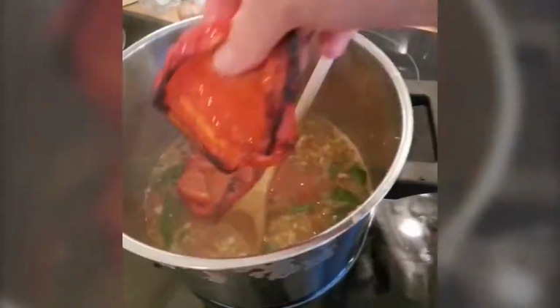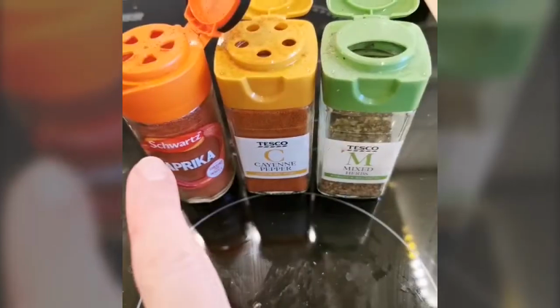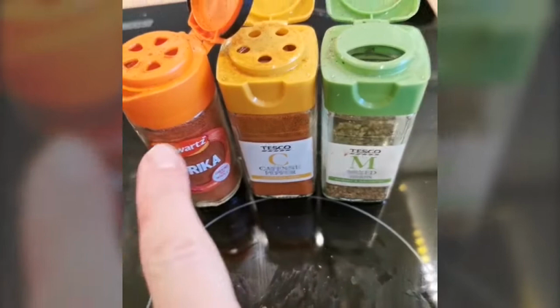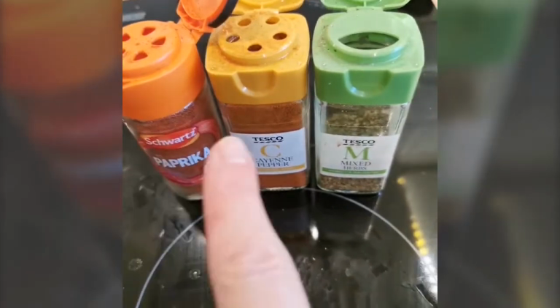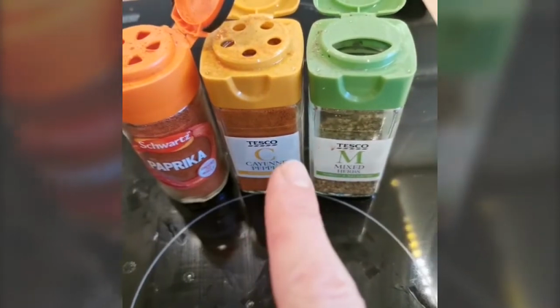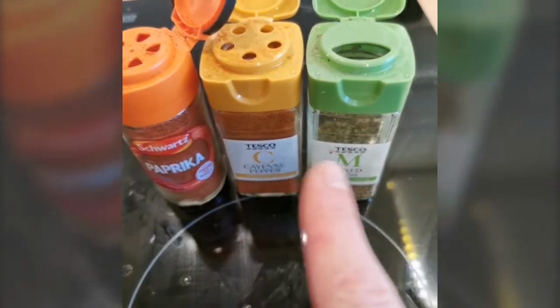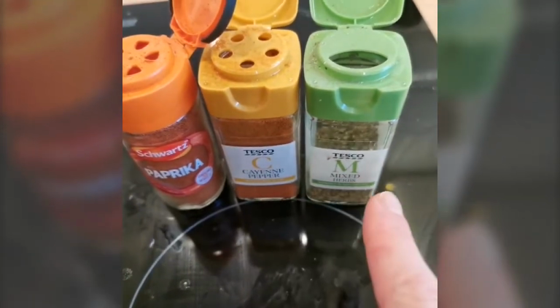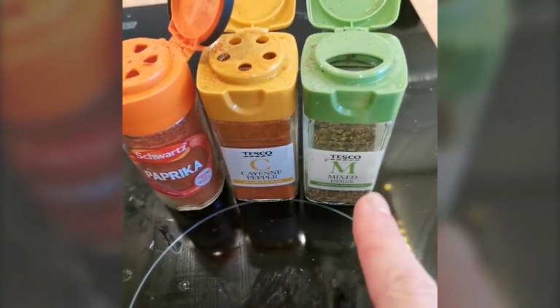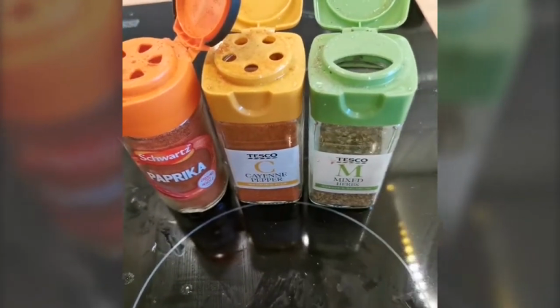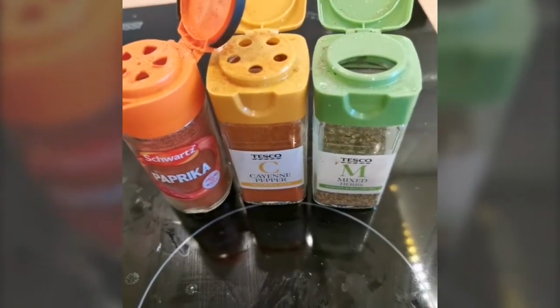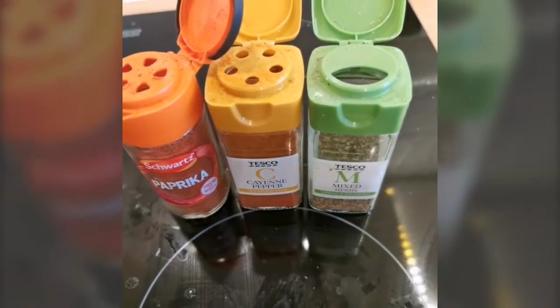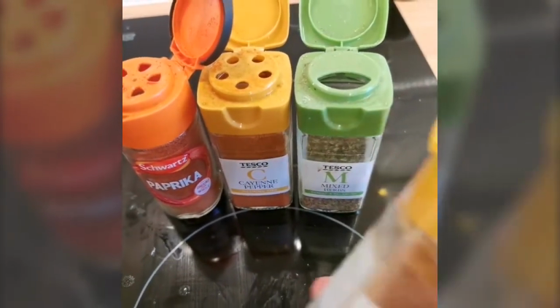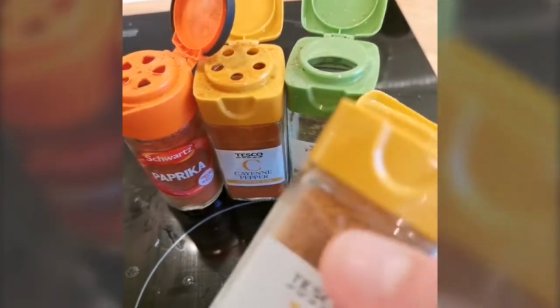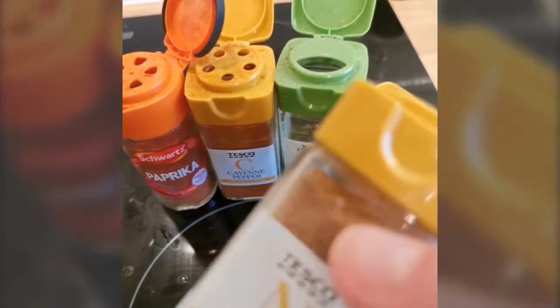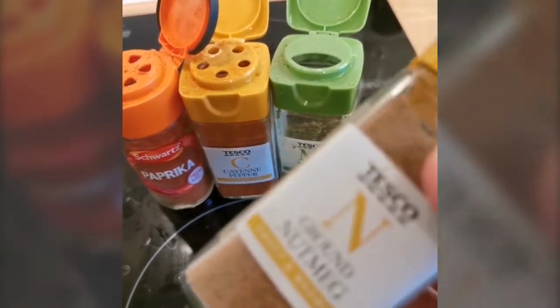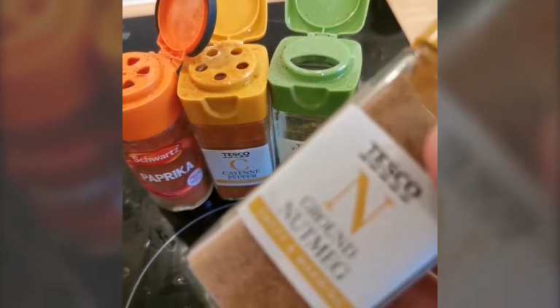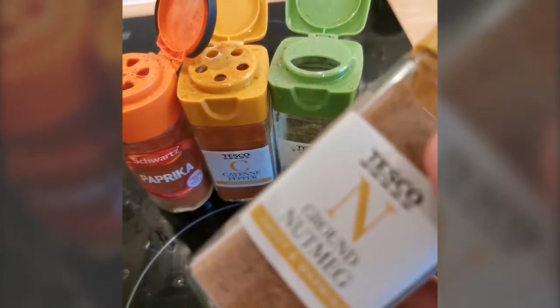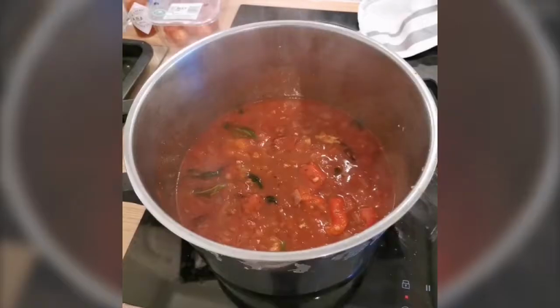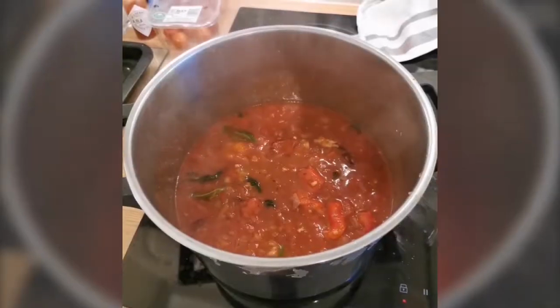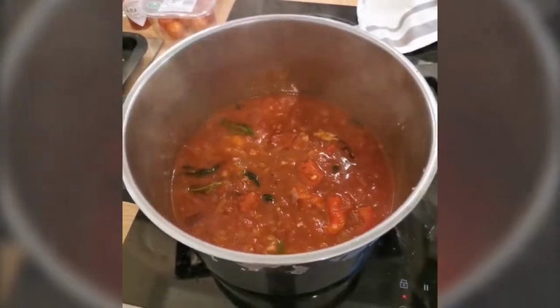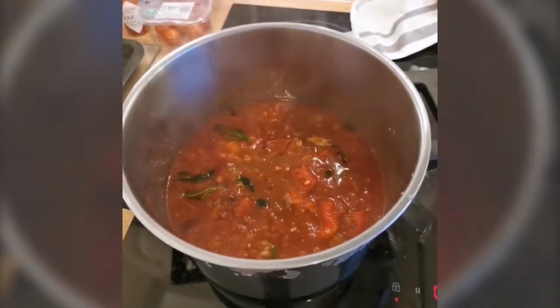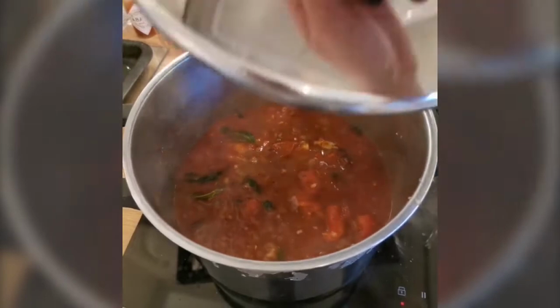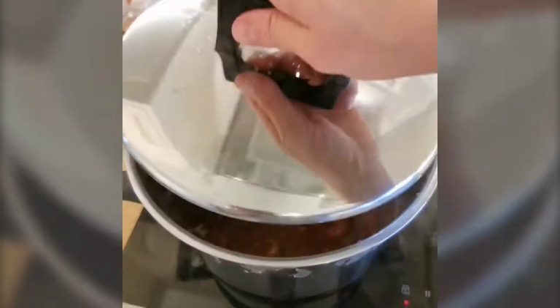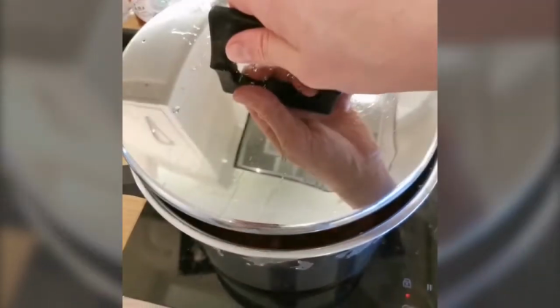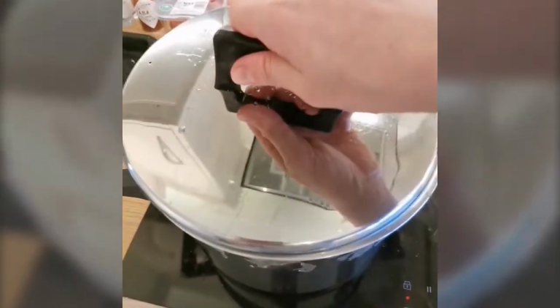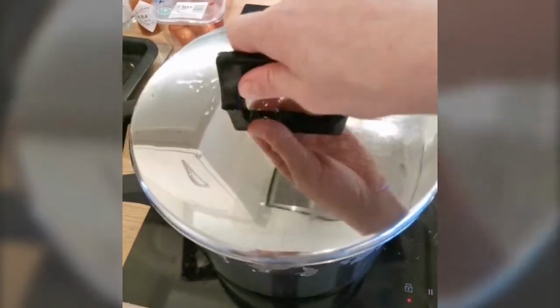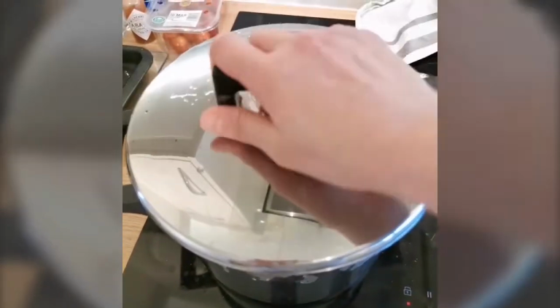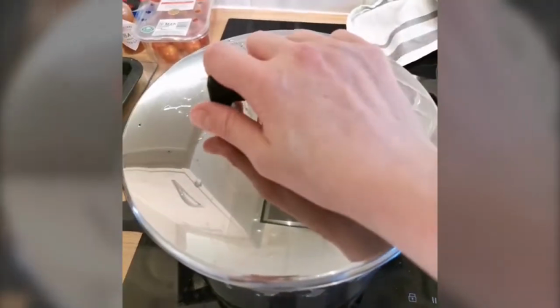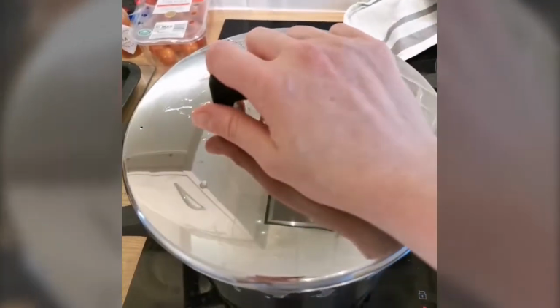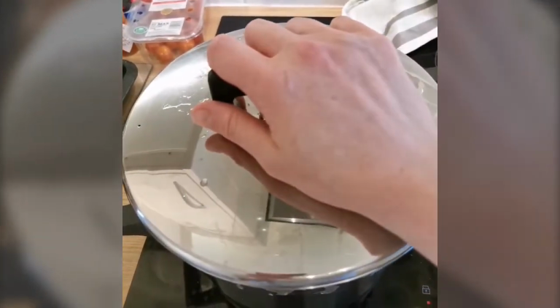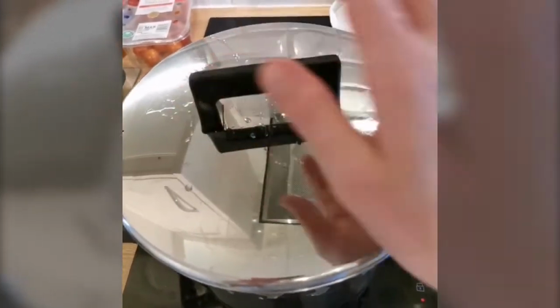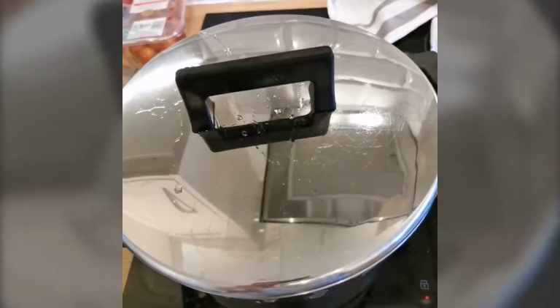Adding some paprika, cayenne pepper, mixed herbs, and a touch of nutmeg. Looks good, tastes good. I'm going to cover it for another 10 to 15 minutes.